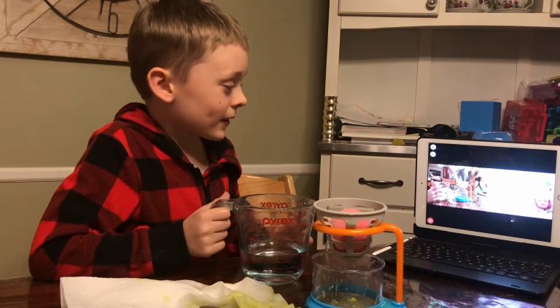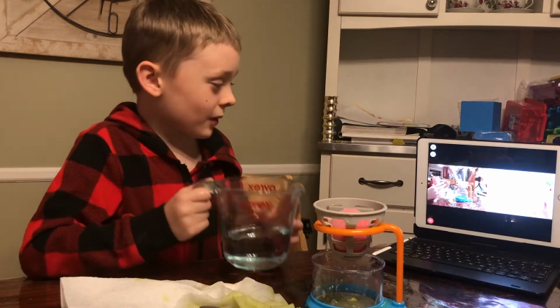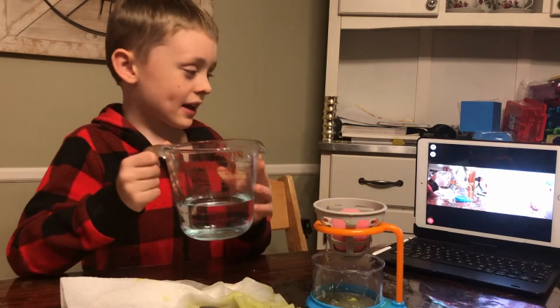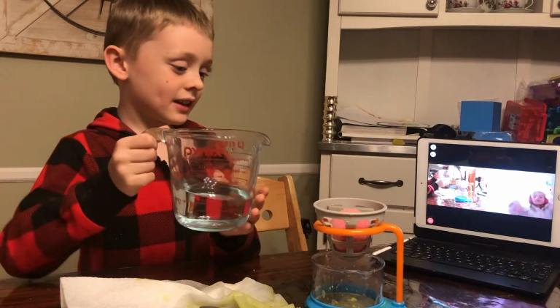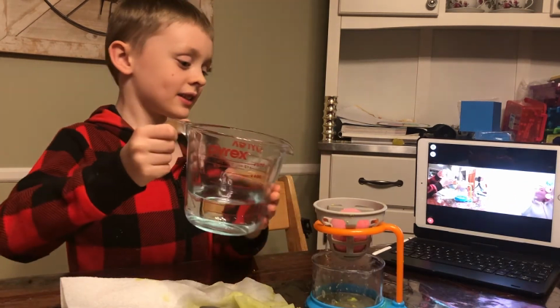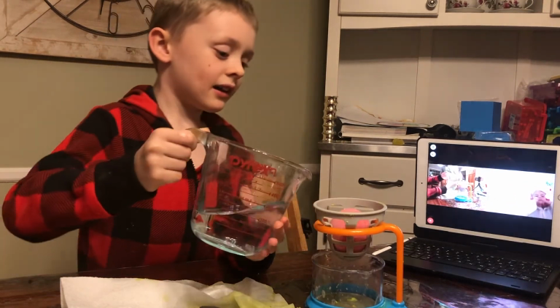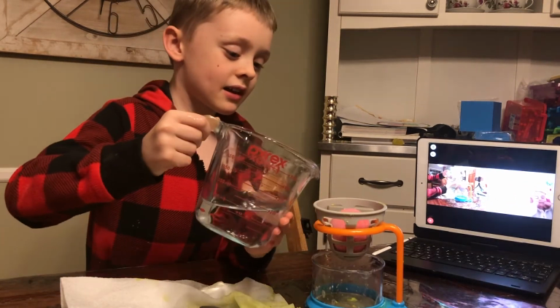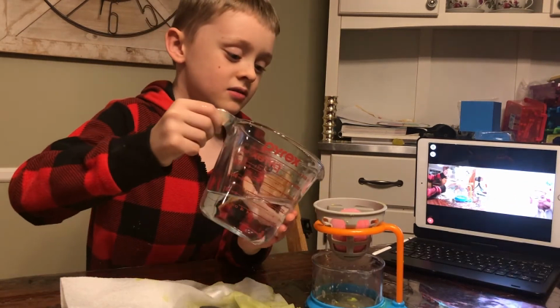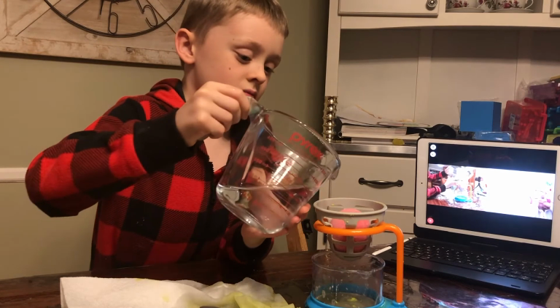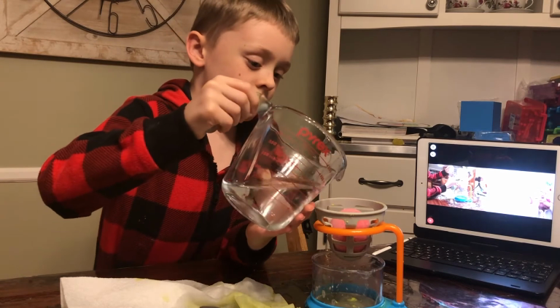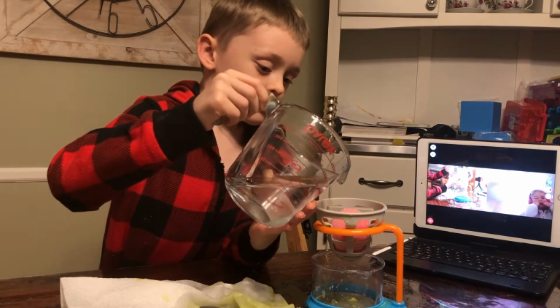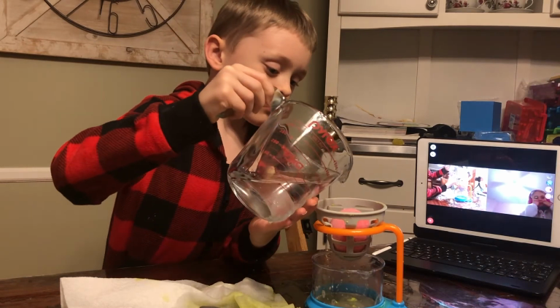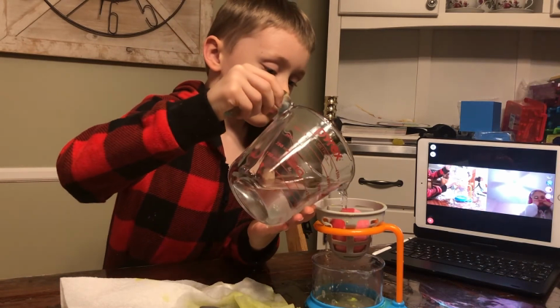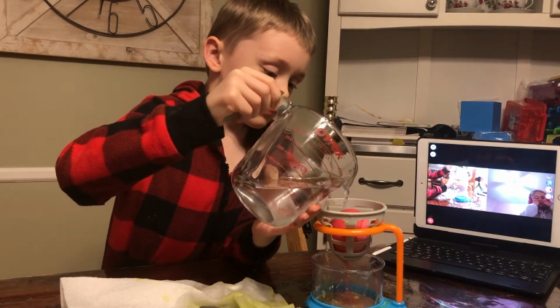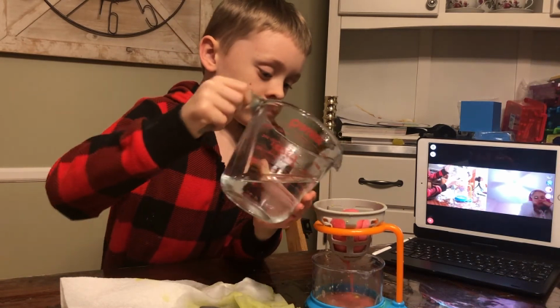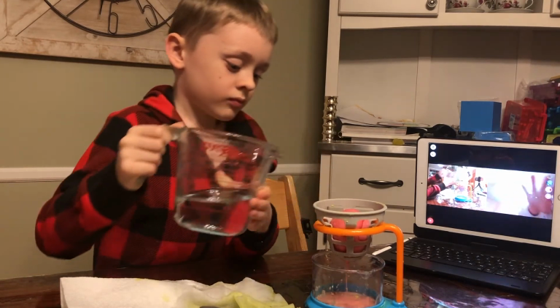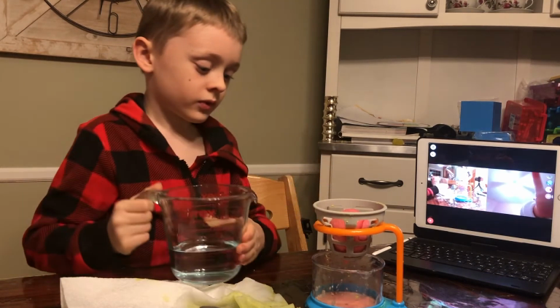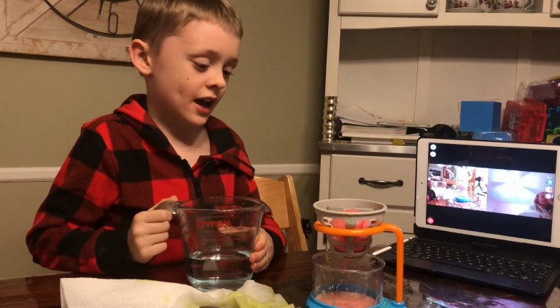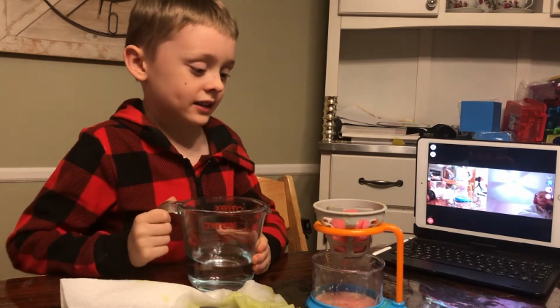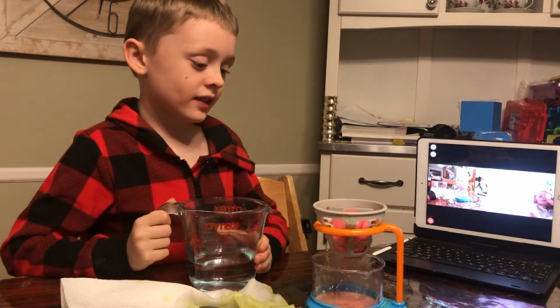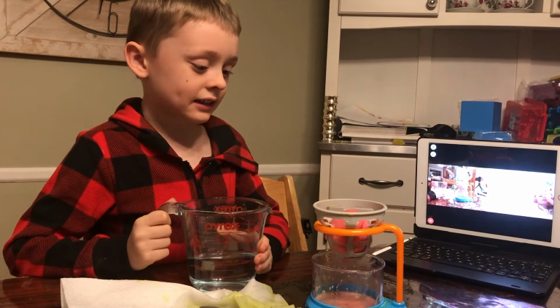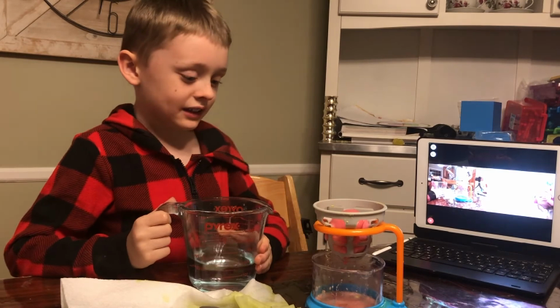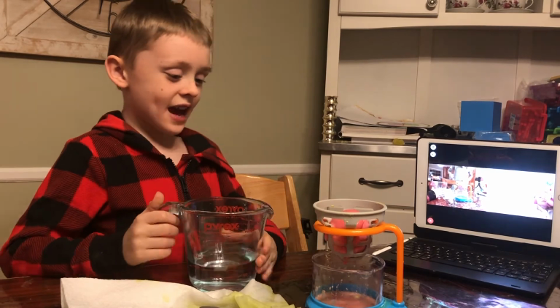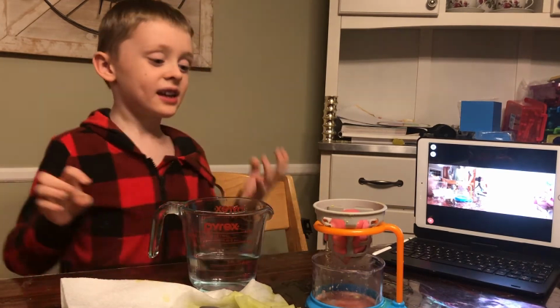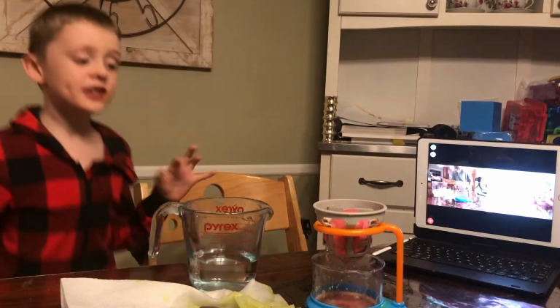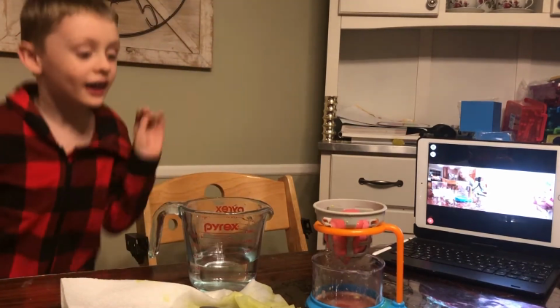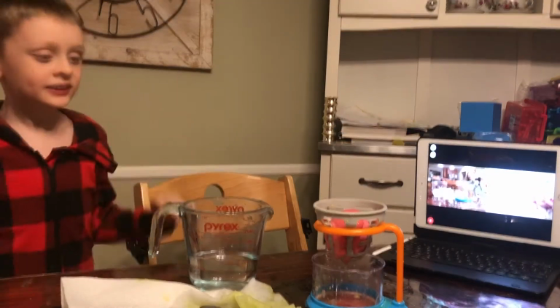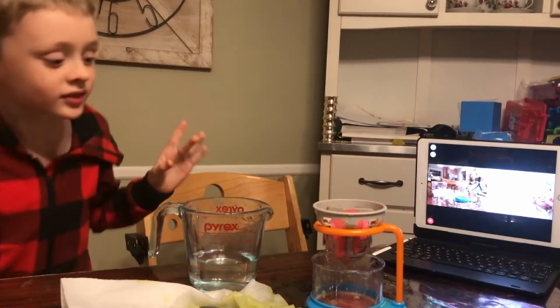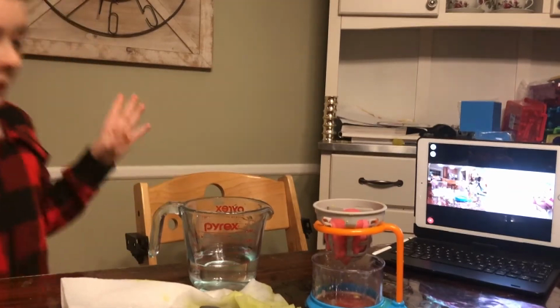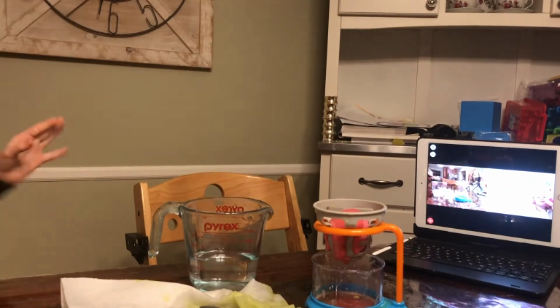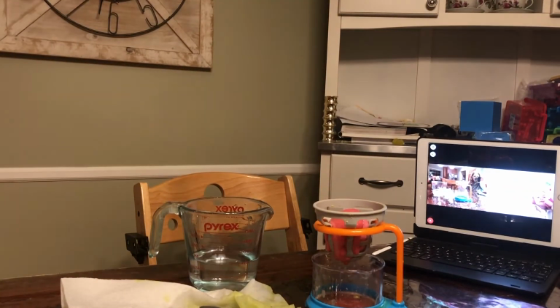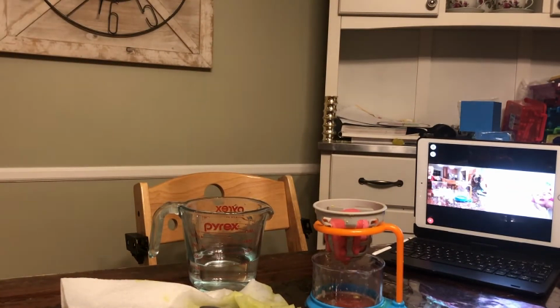So we're reacting this guy, okay. Reacting — it's reacting off the side. Drip, drip, drip.